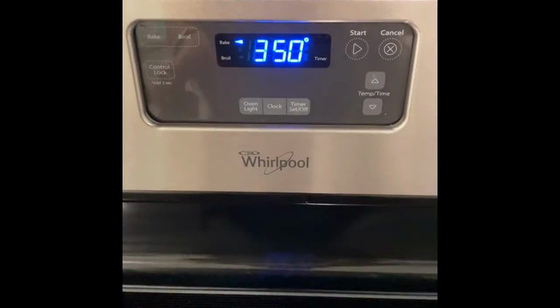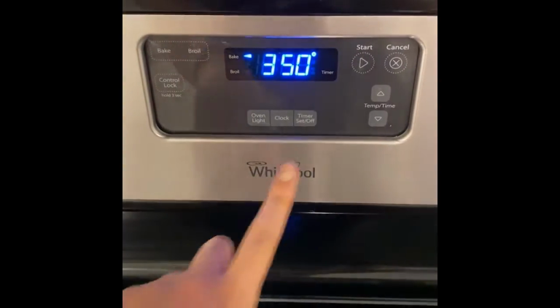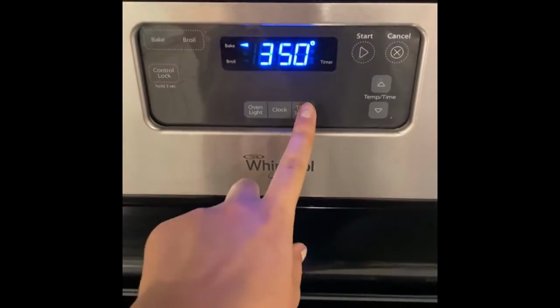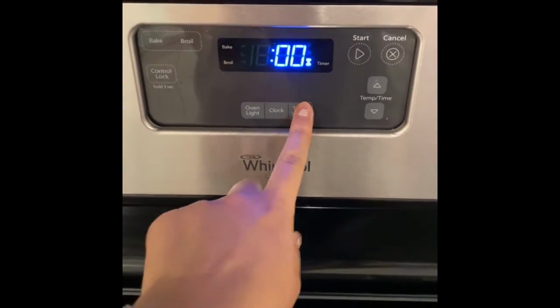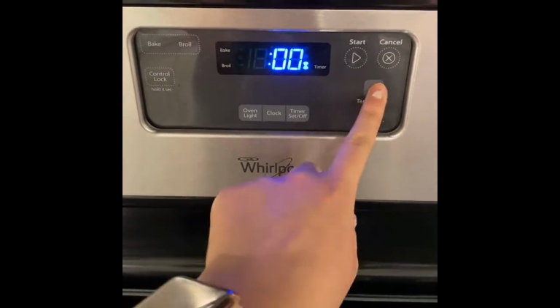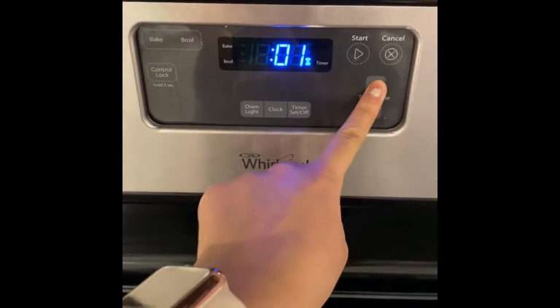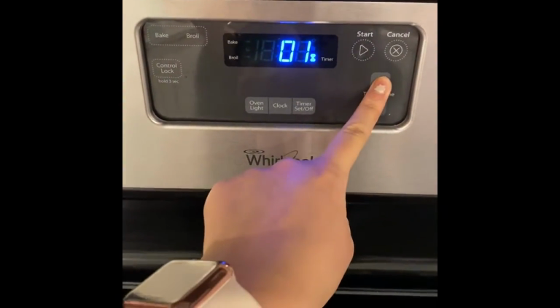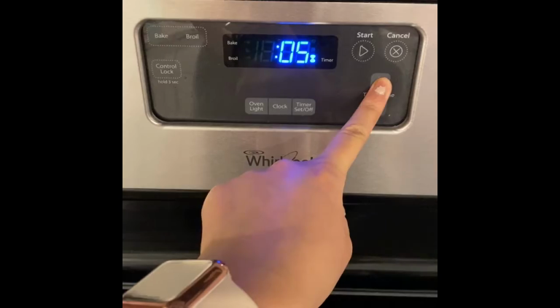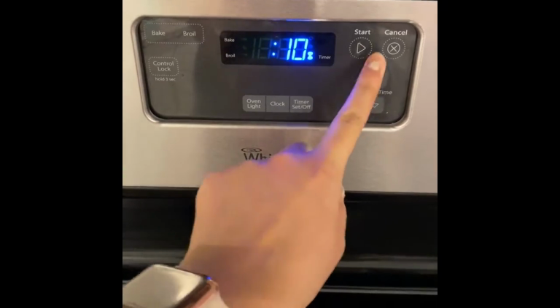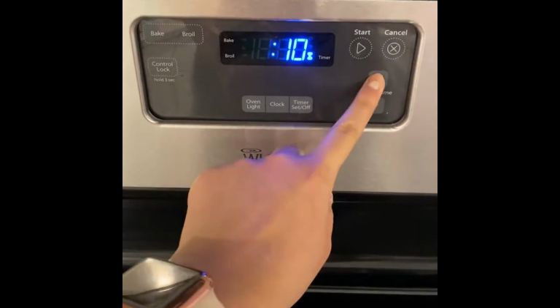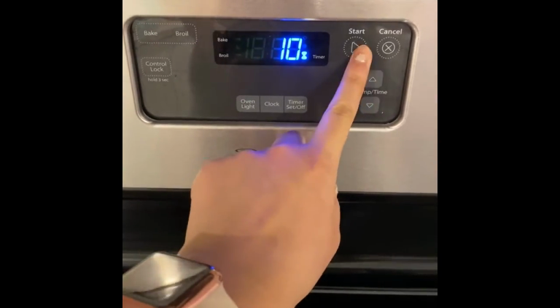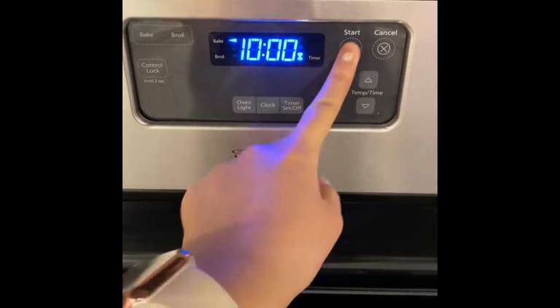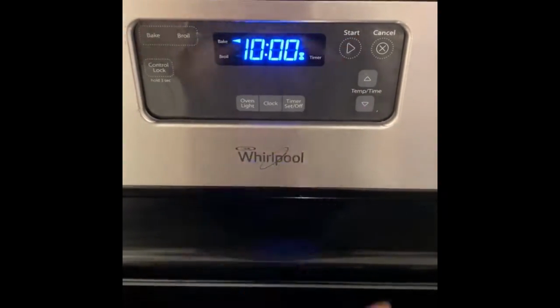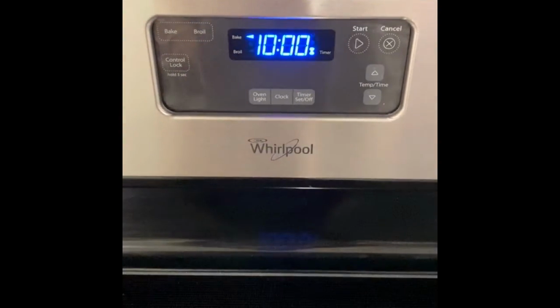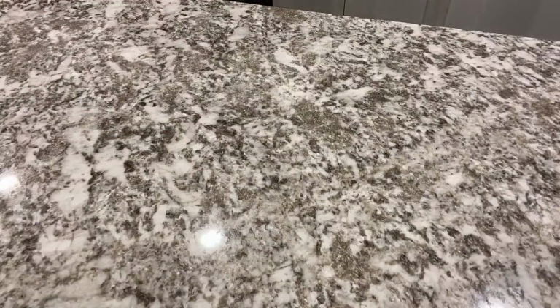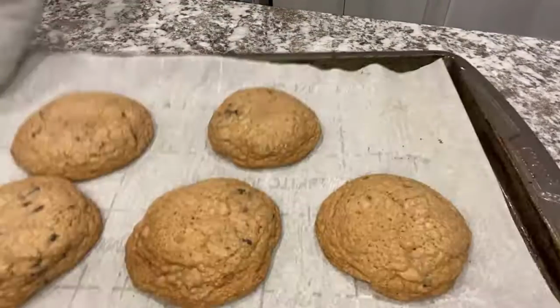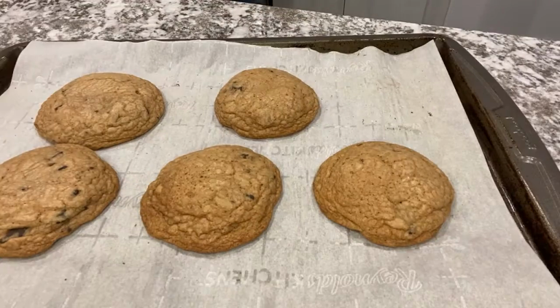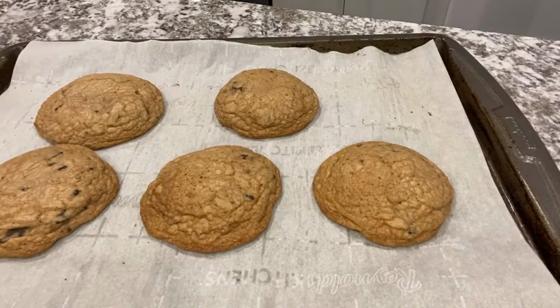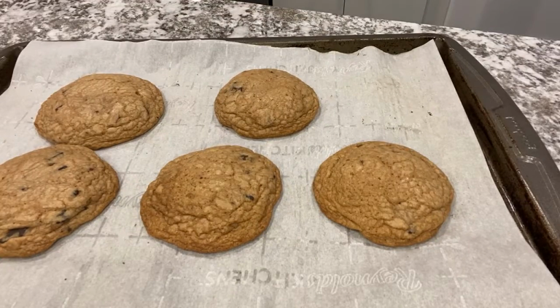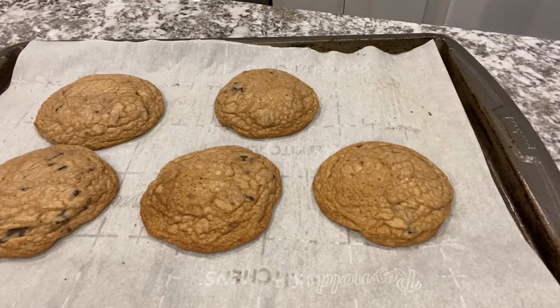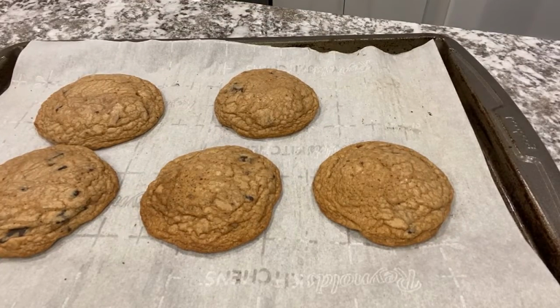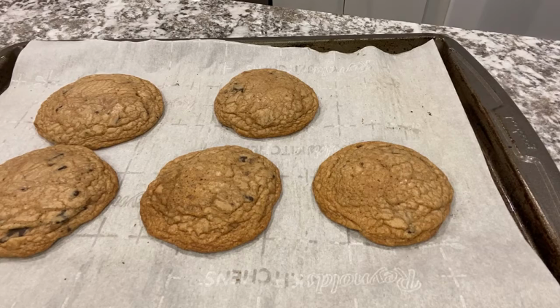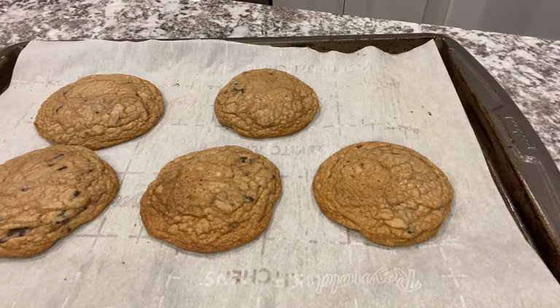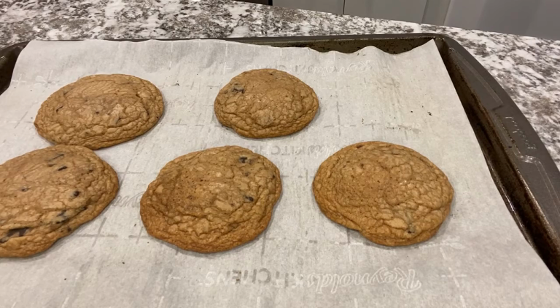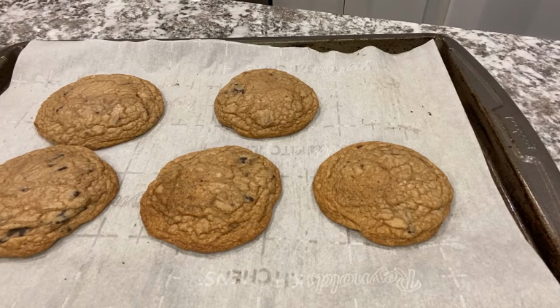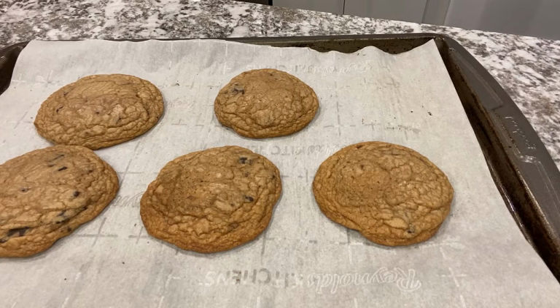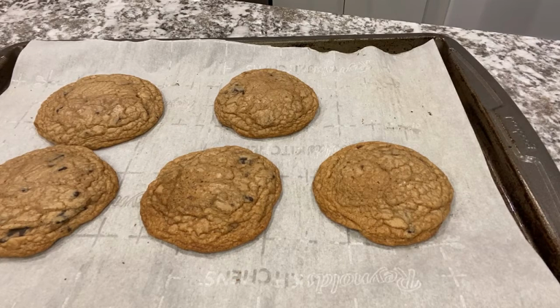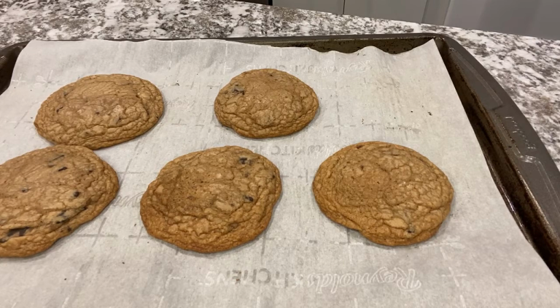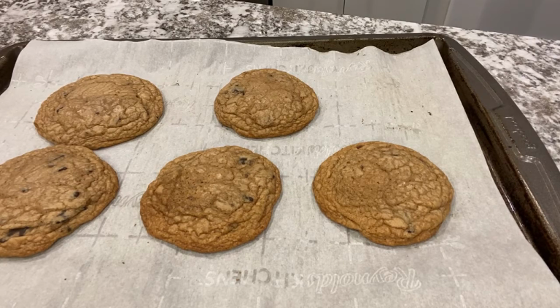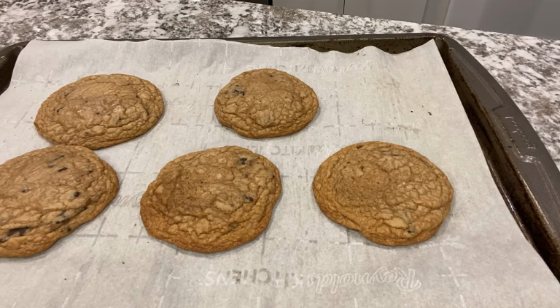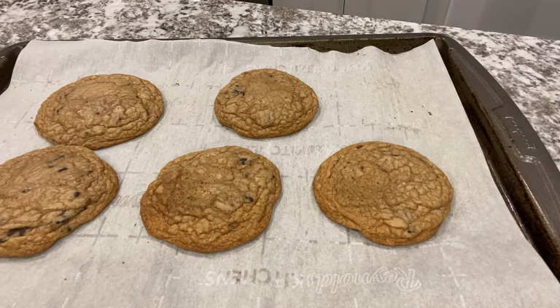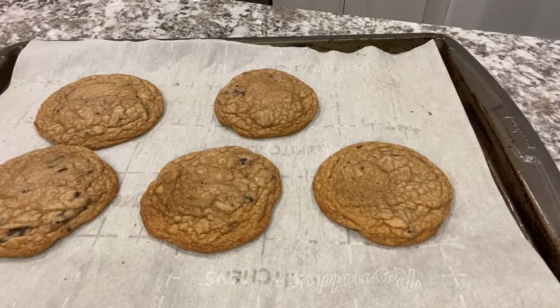You're going to set the baking time to exactly 10 minutes. When you take these cookies out of the oven after 10 minutes, they're going to seem like they're not finished, but they still cook a little bit once you take them out, so don't worry about it.